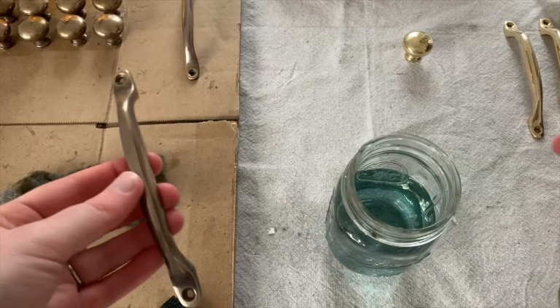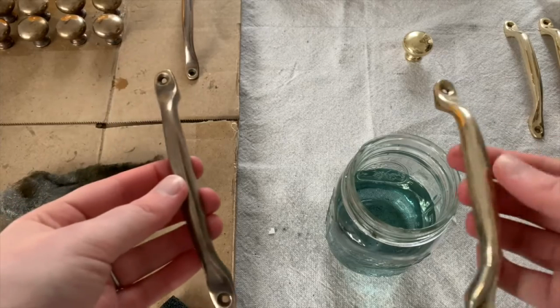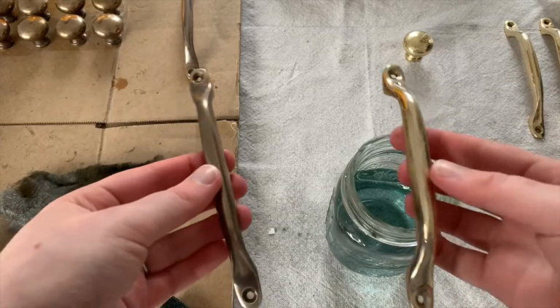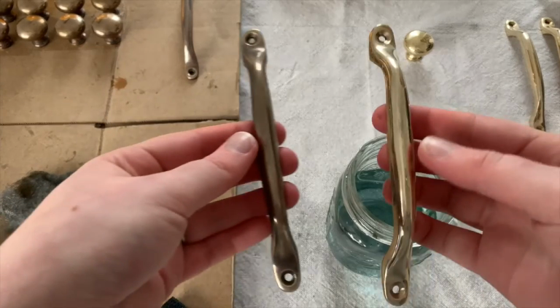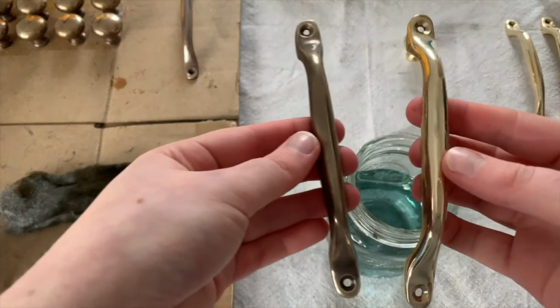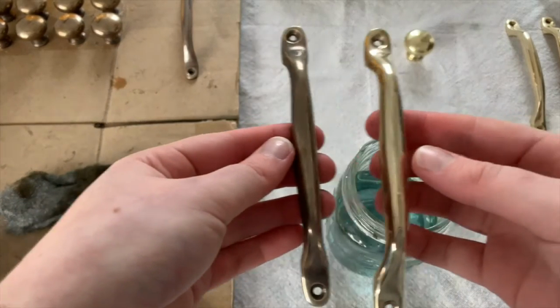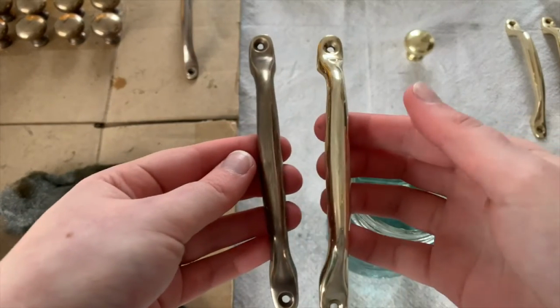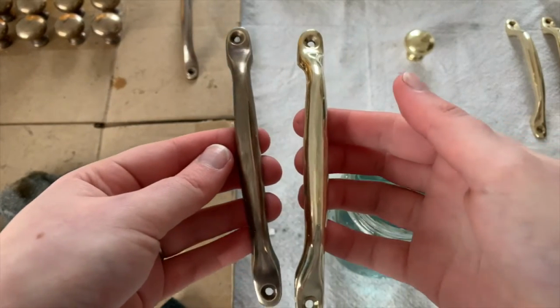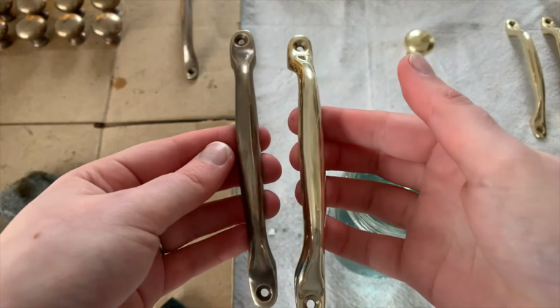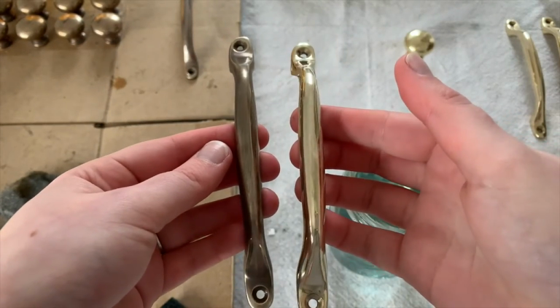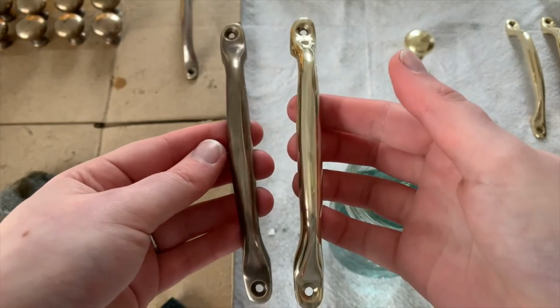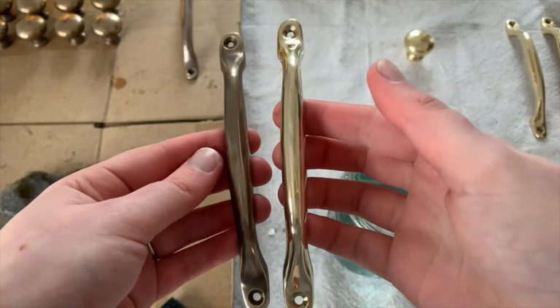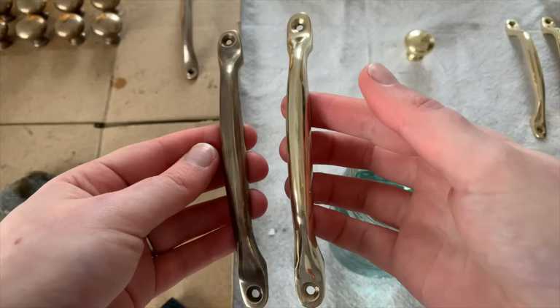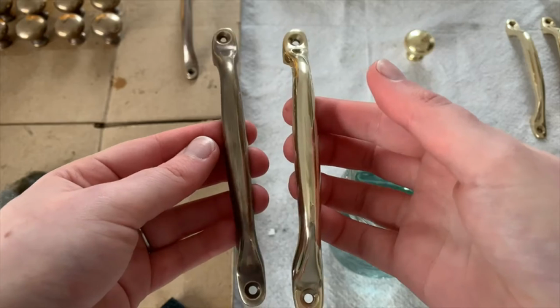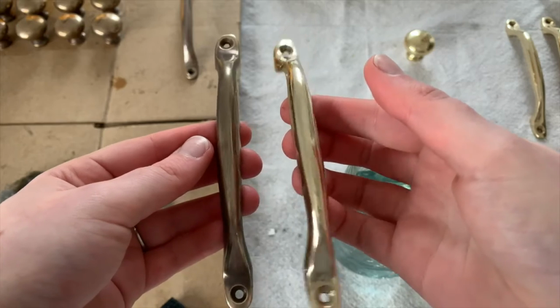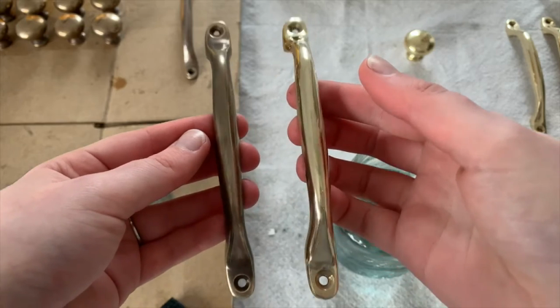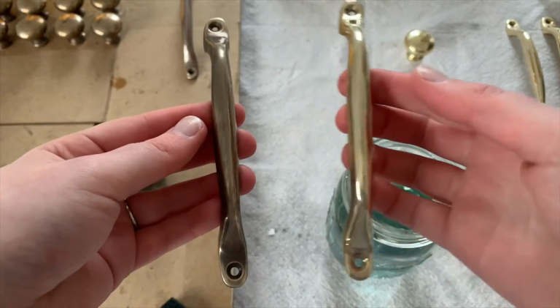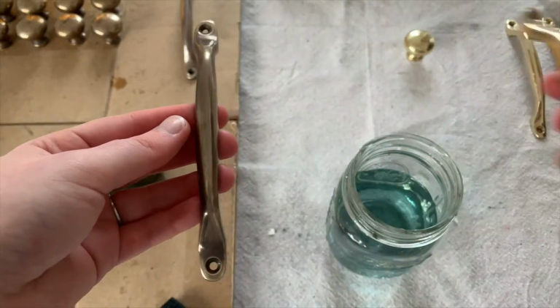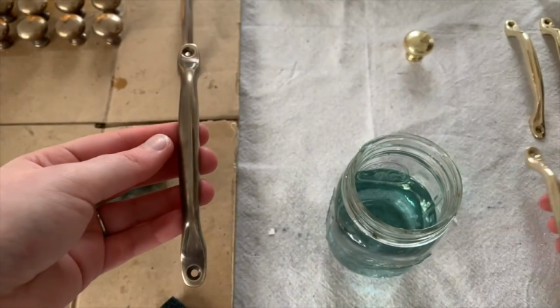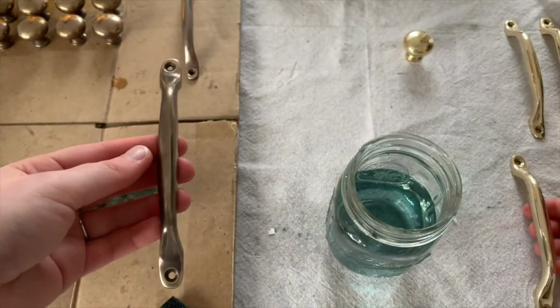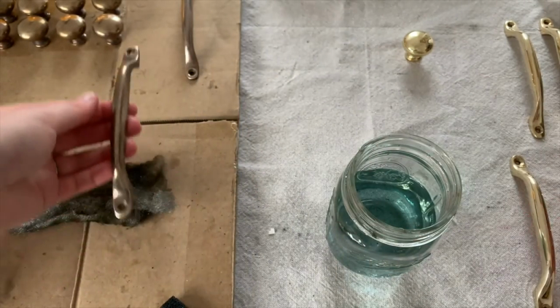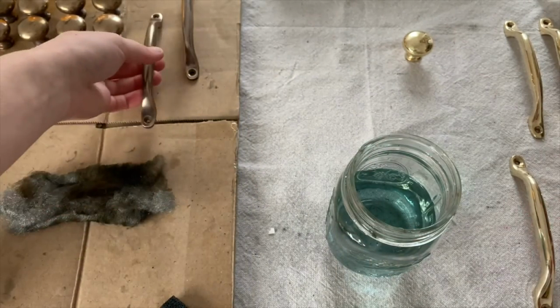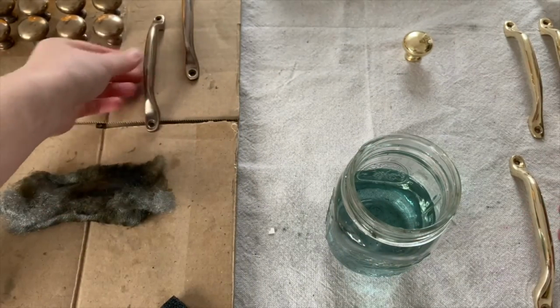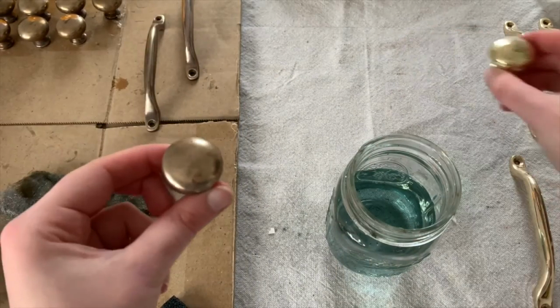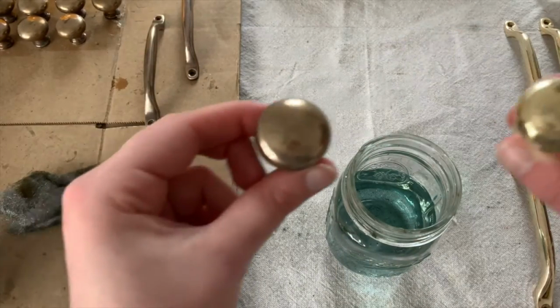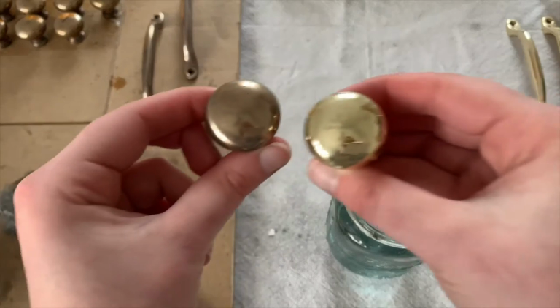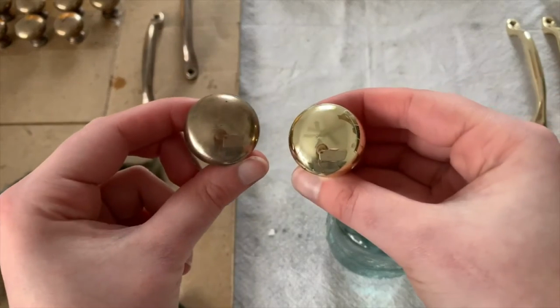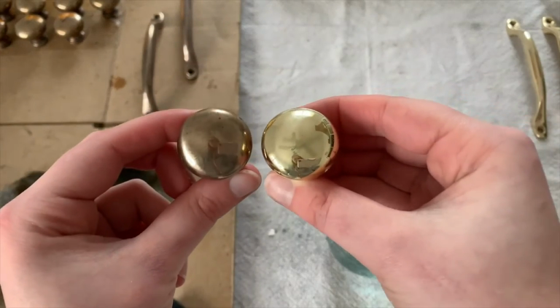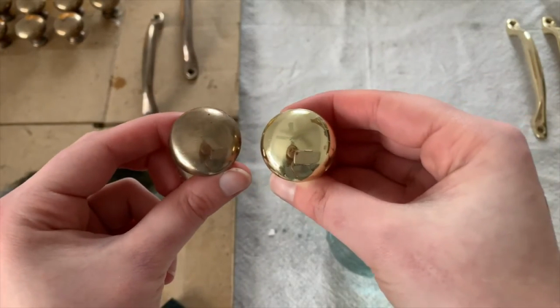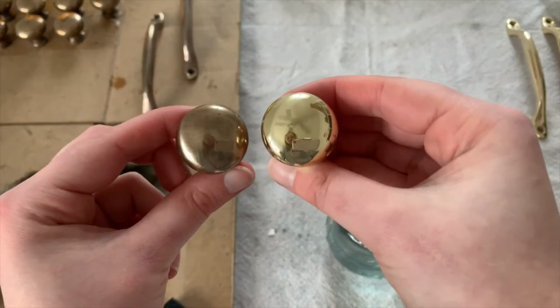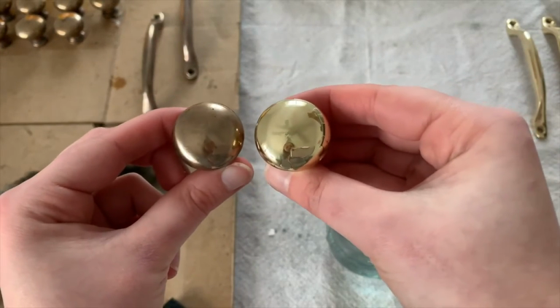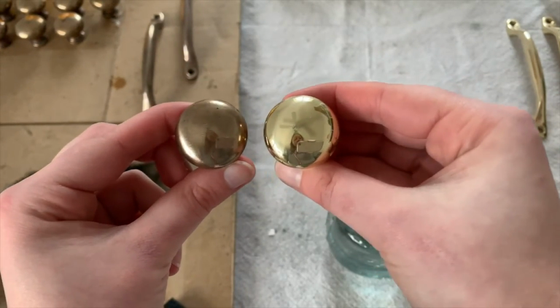Here are the before and afters of how it's looking so far. I honestly love both finishes, but I was going for a more vintage look in my home and I'm thinking that this aged brass will look really great against my grain cabinets.